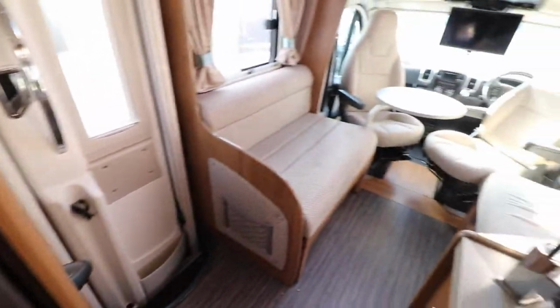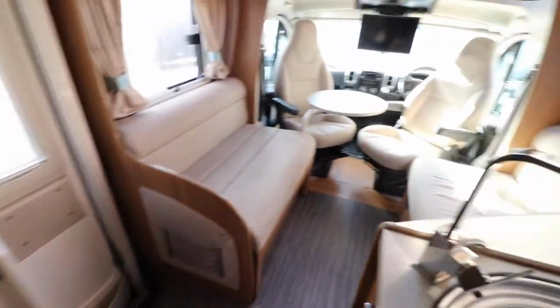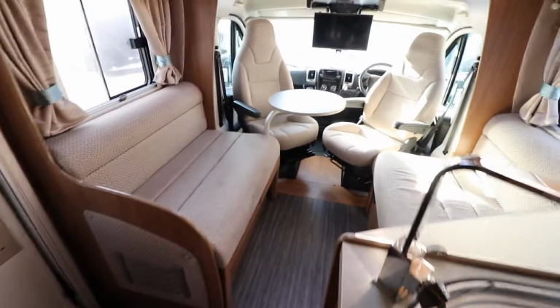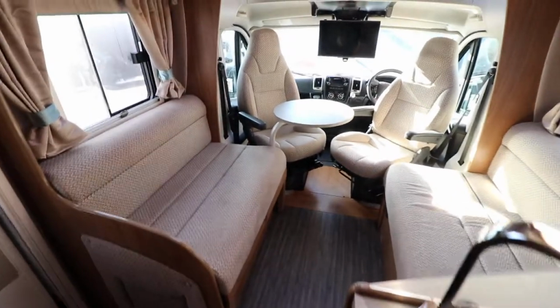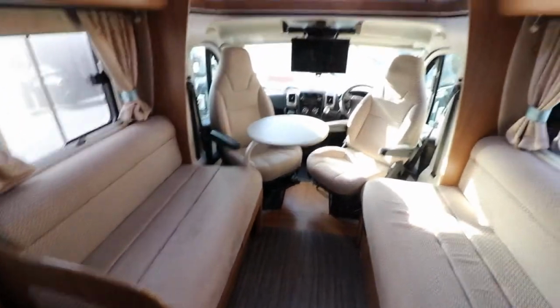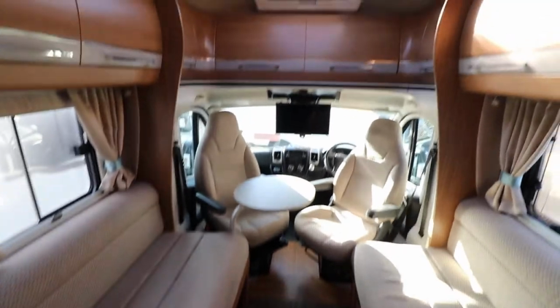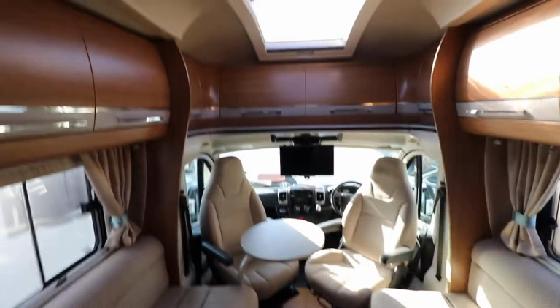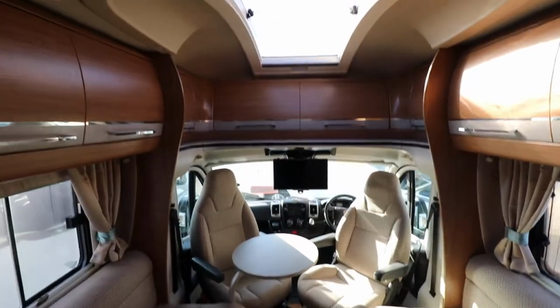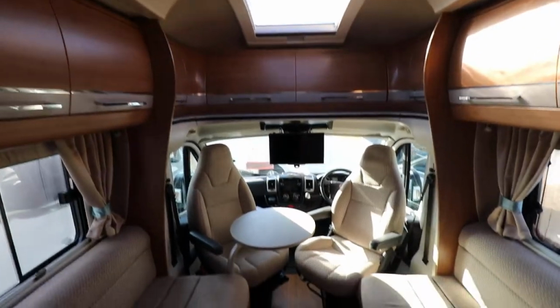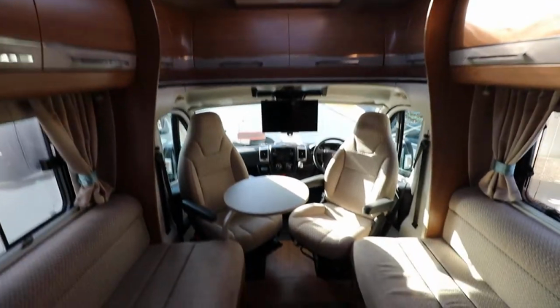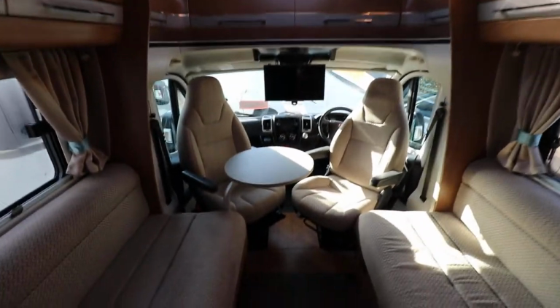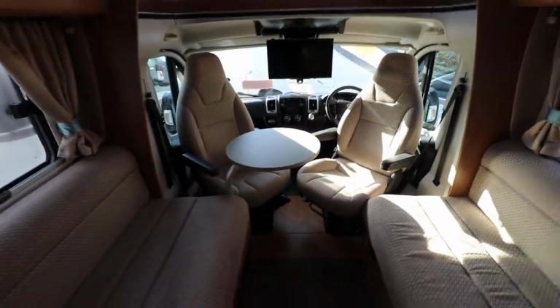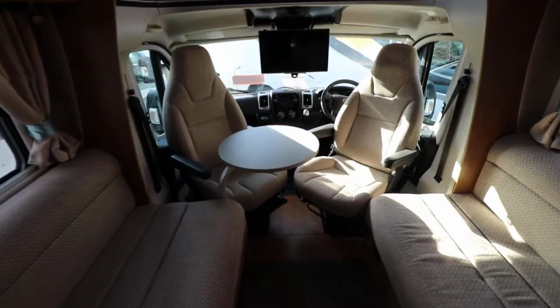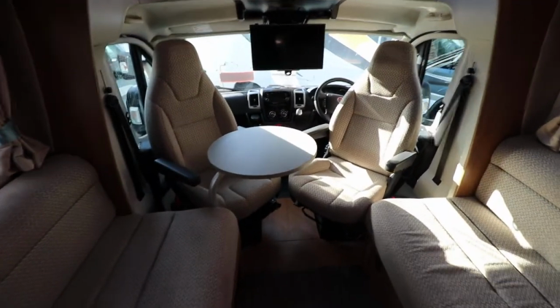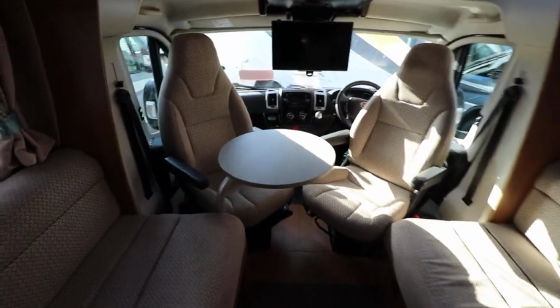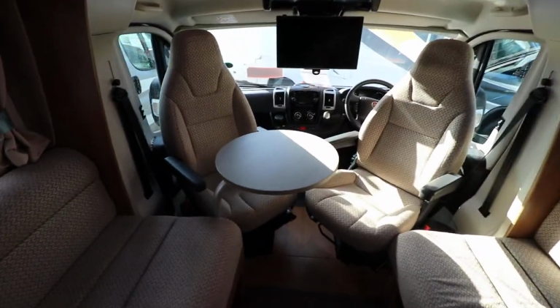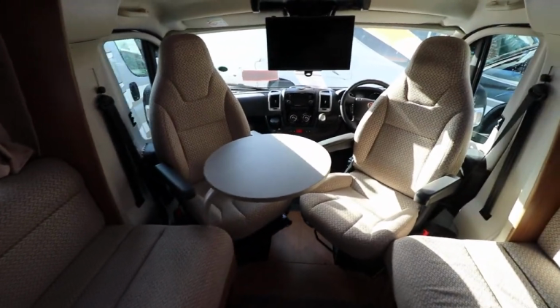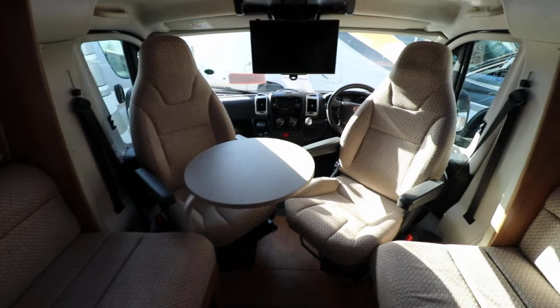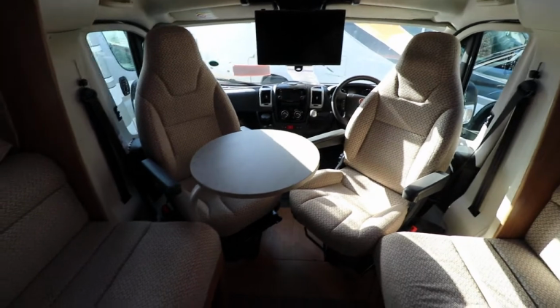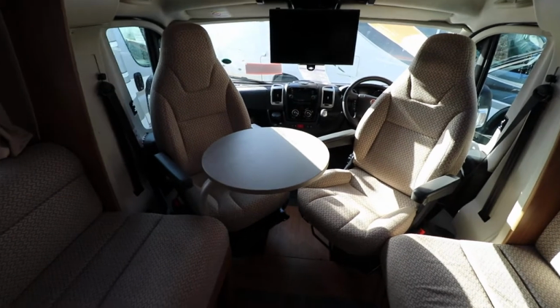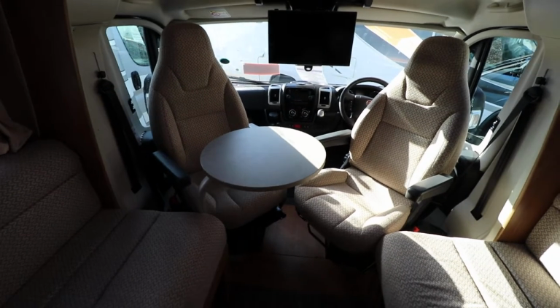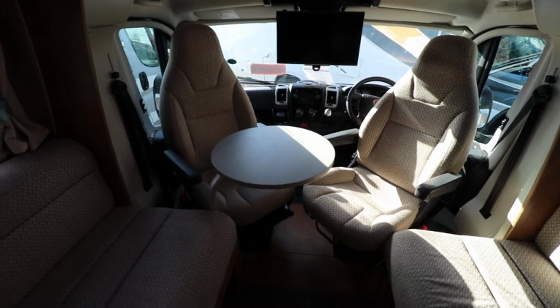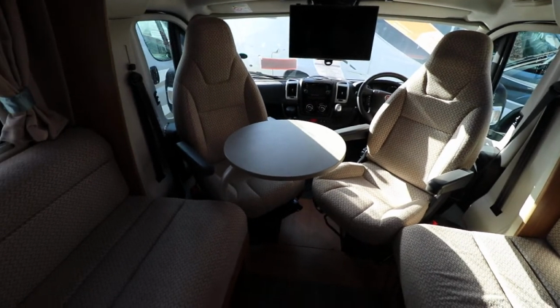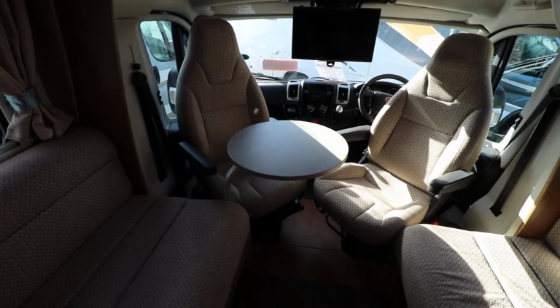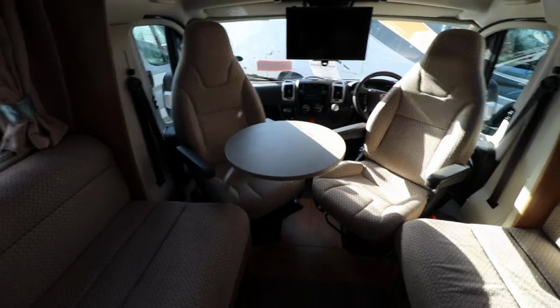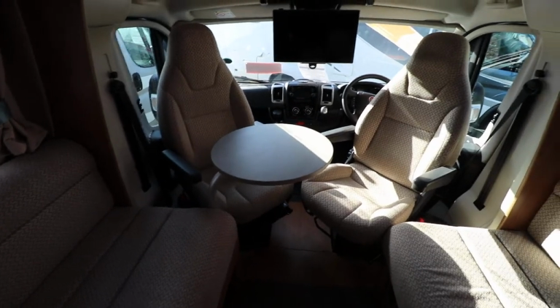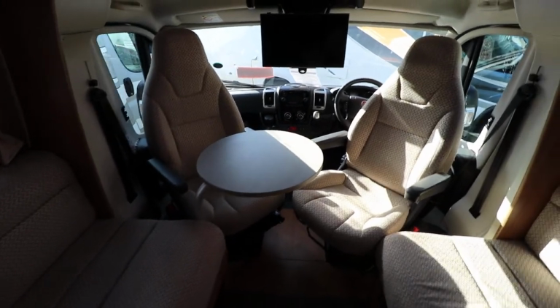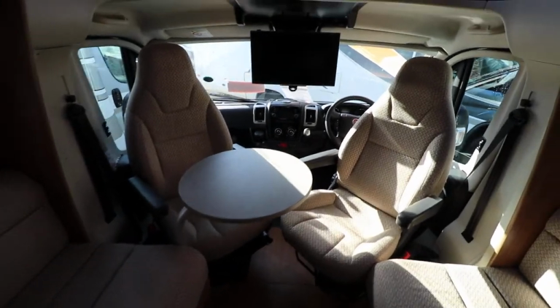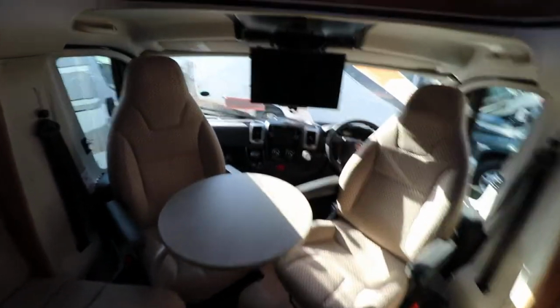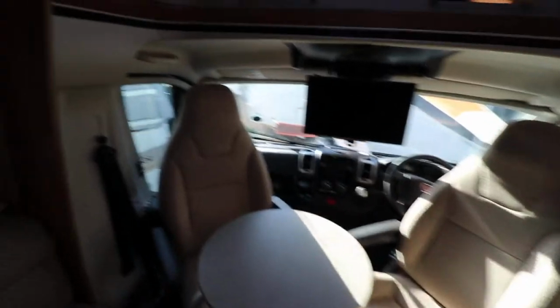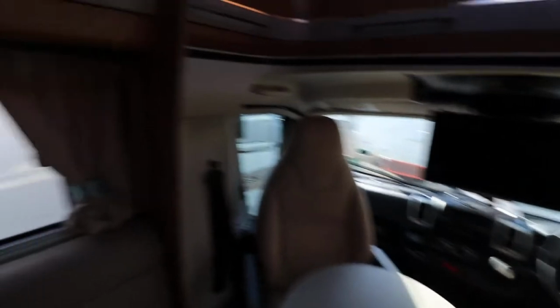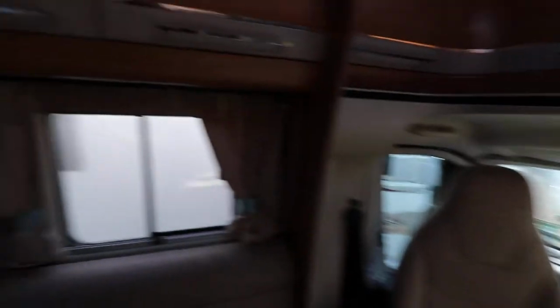The cab area has a large panoramic skylight. Then you've got air conditioning, cruise control, driving and passenger airbags, electric windows and mirrors as well. There's also full cab blinds.